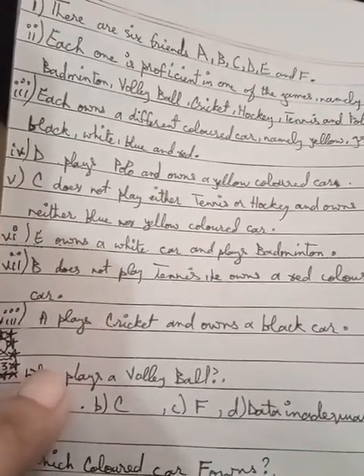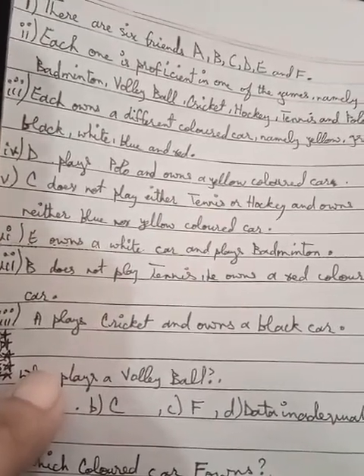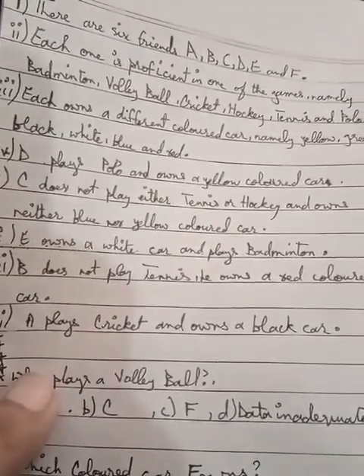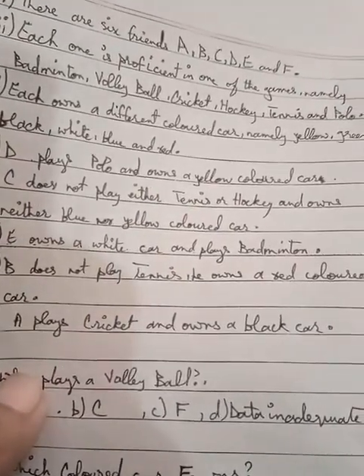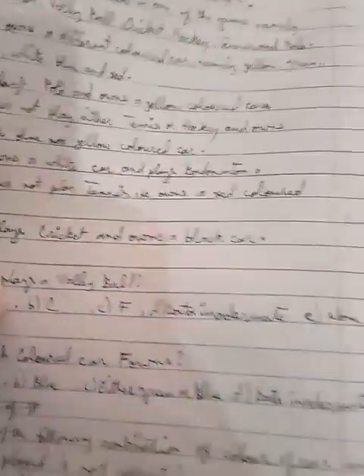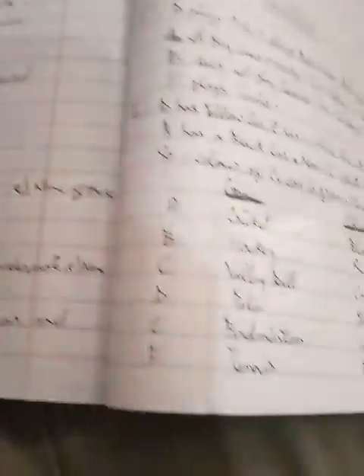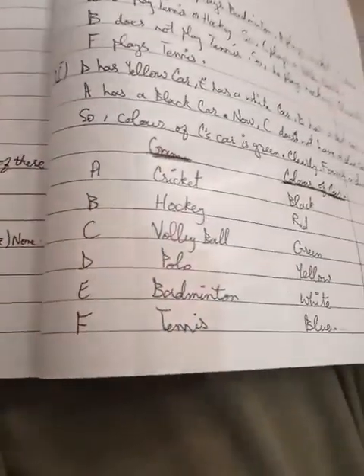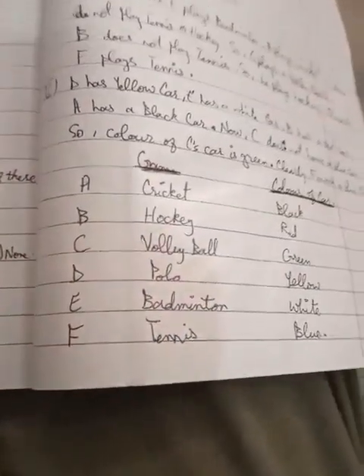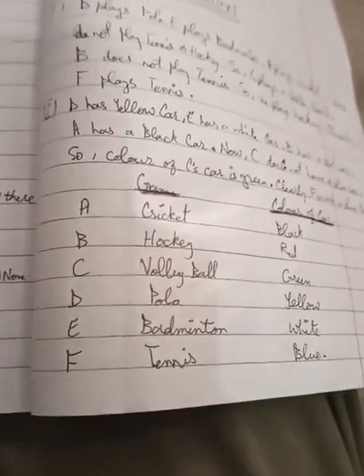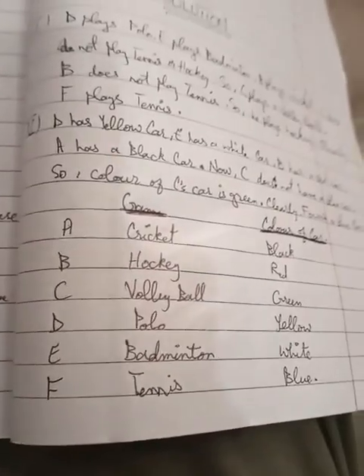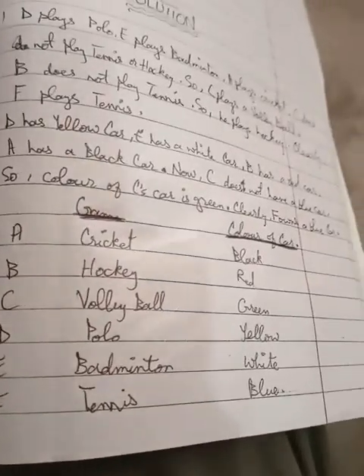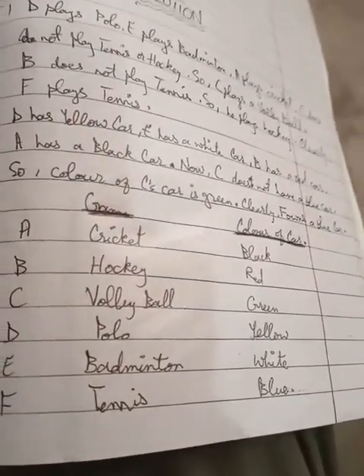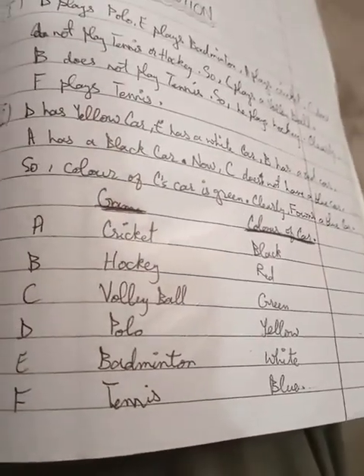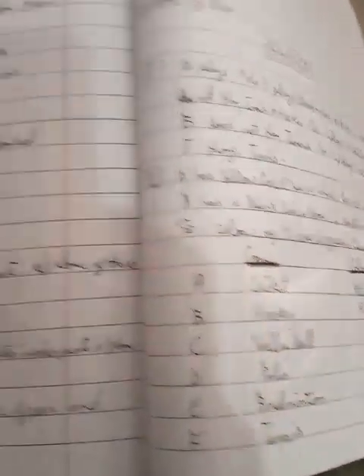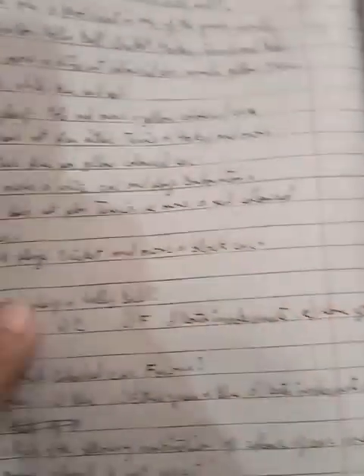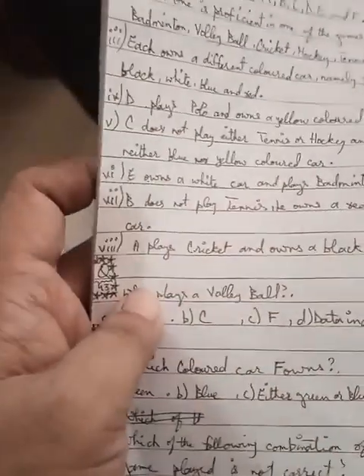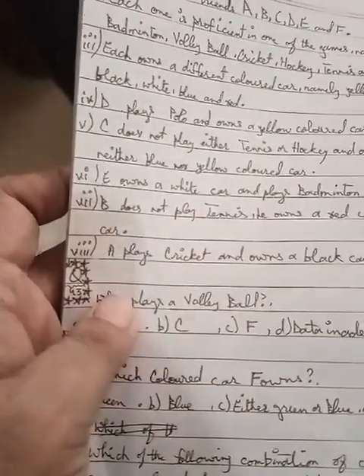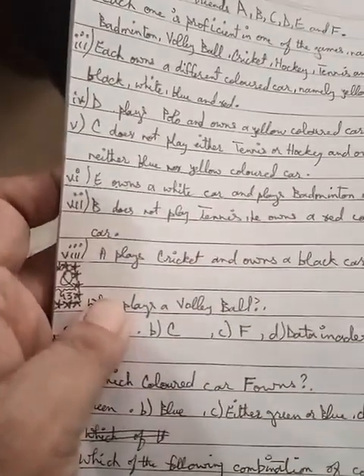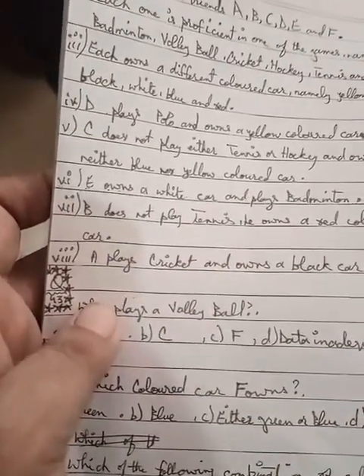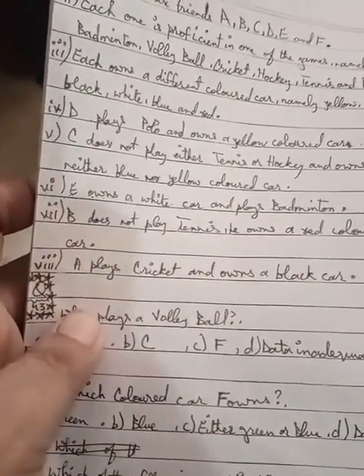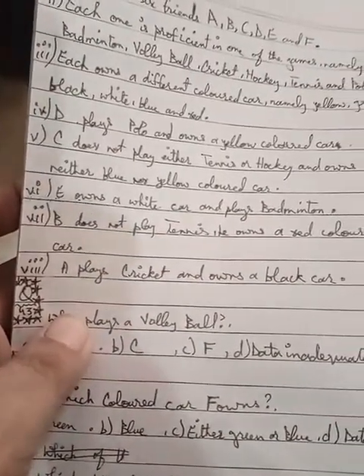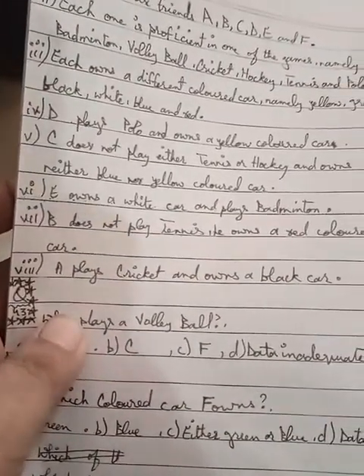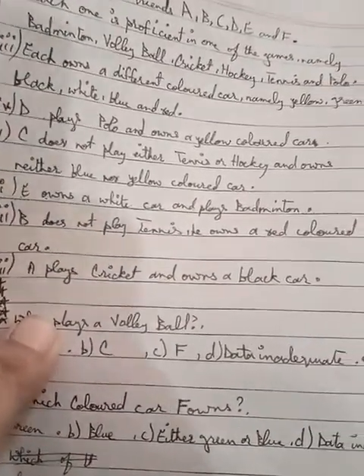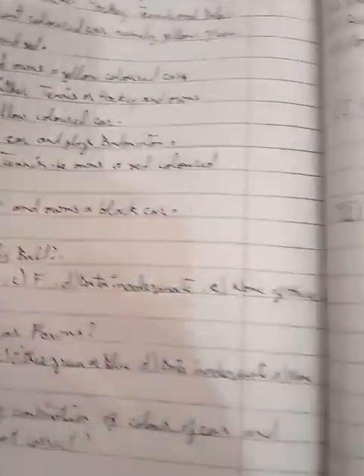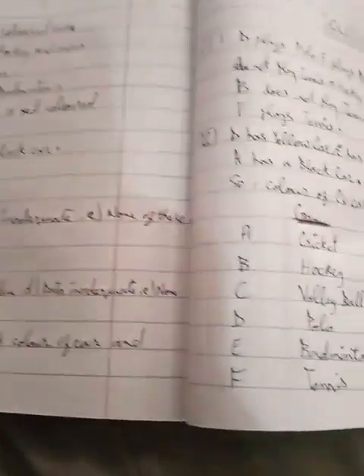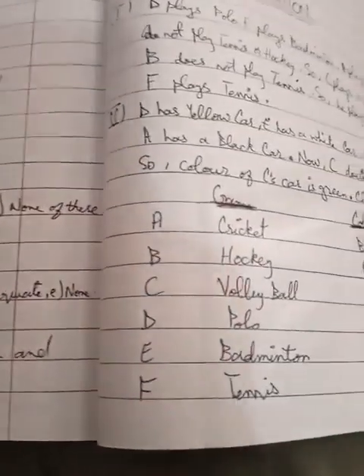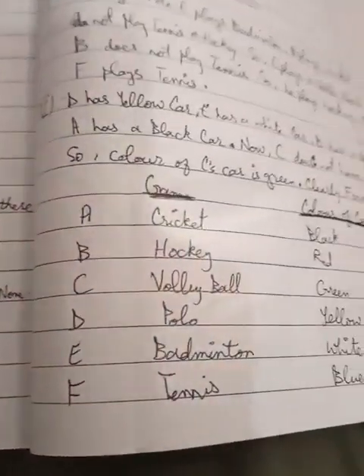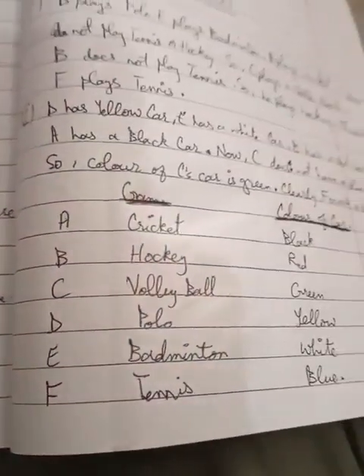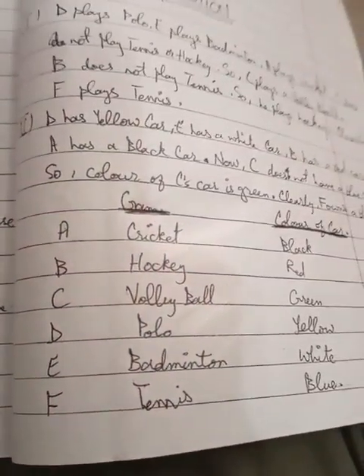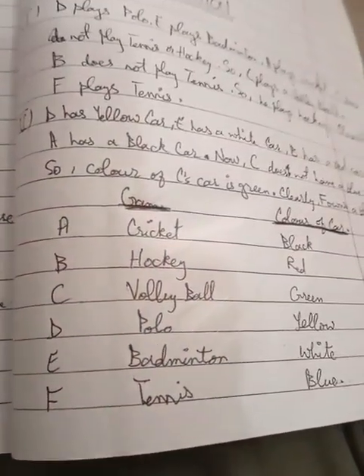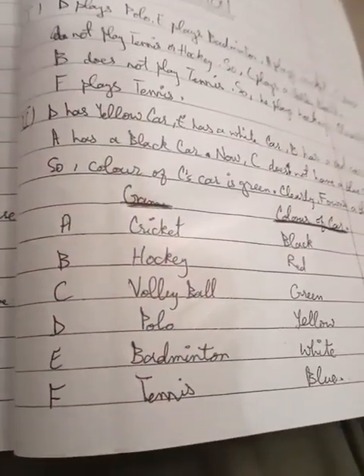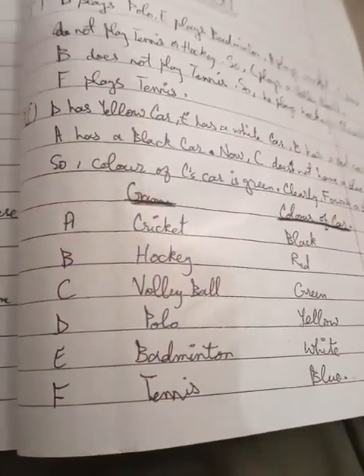E owns a white car and plays badminton. A plays cricket and owns a black car. So A, D, and E are now confirmed.